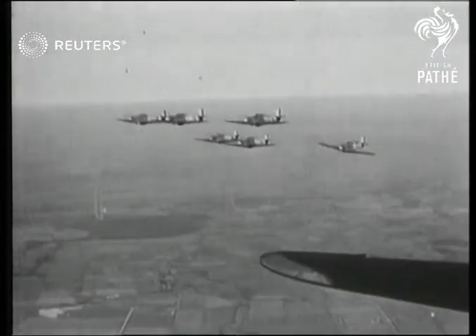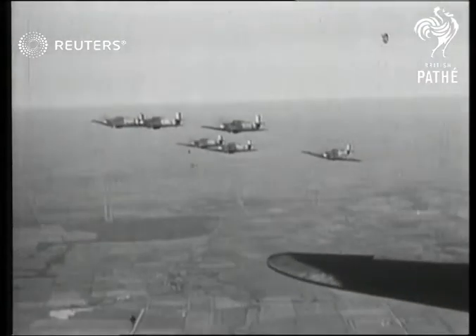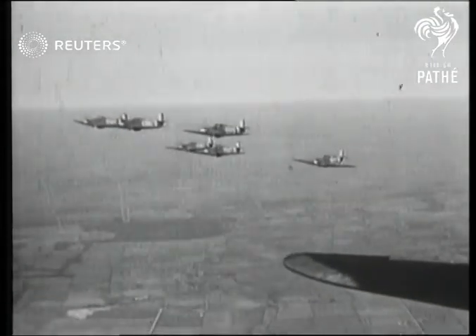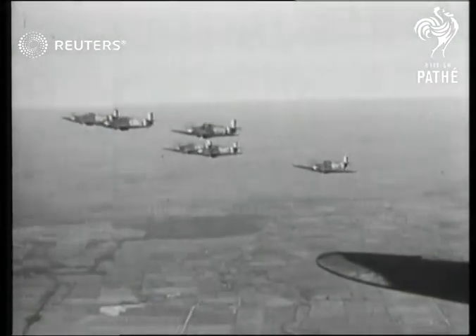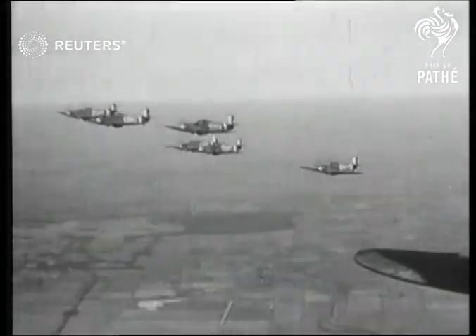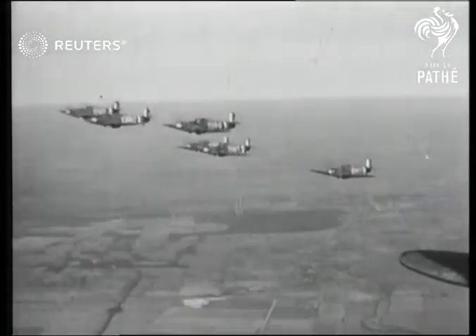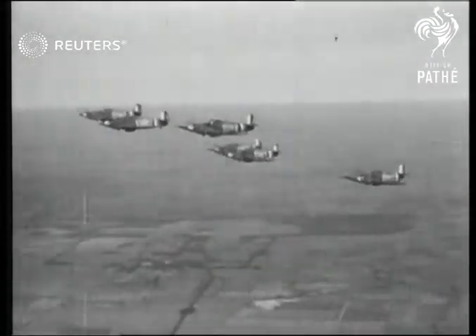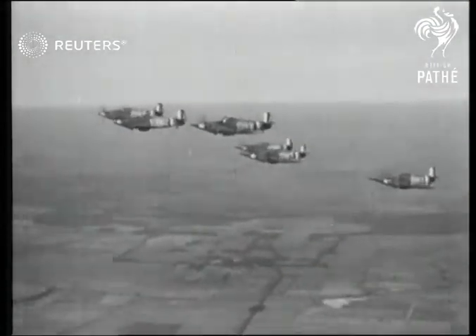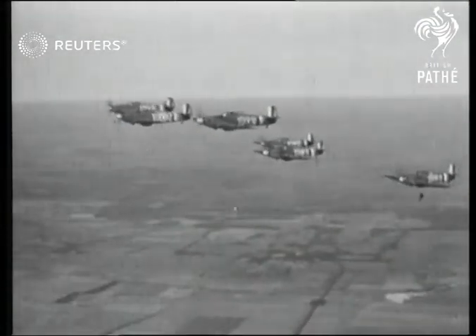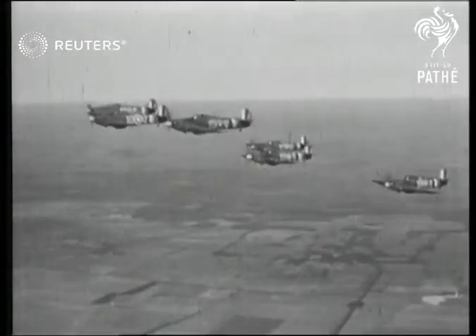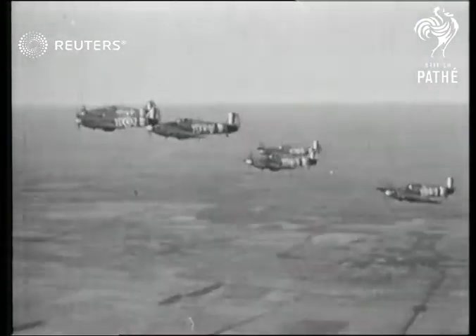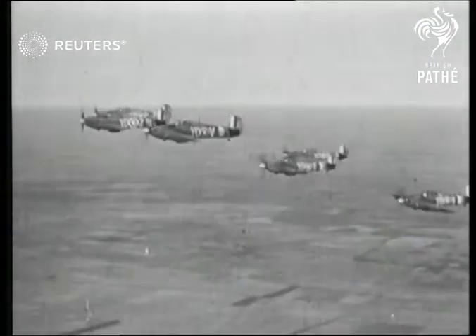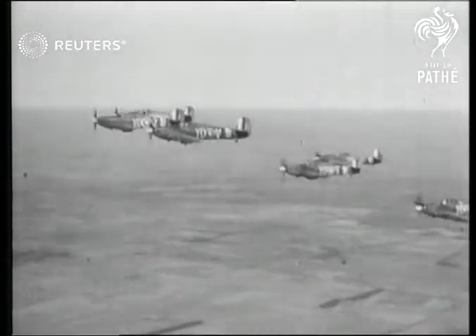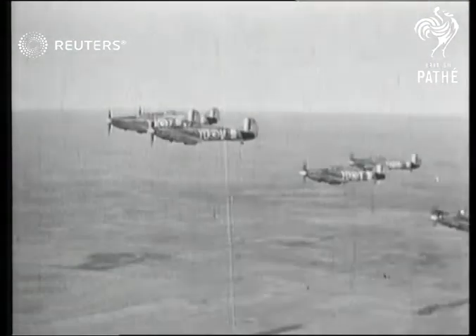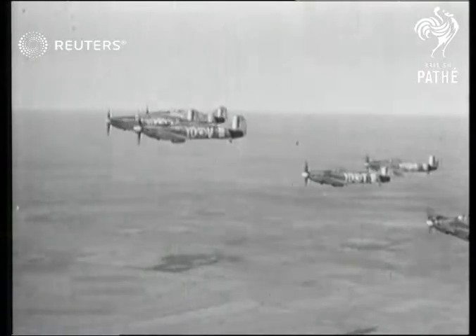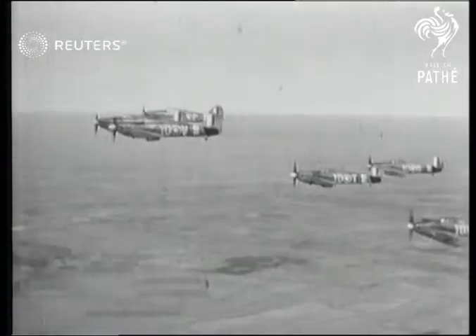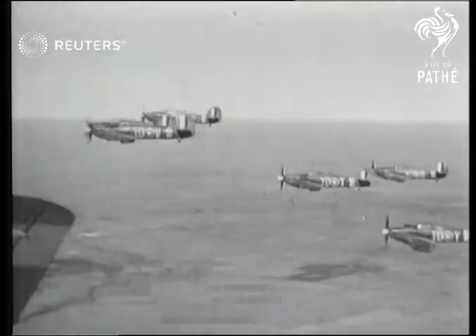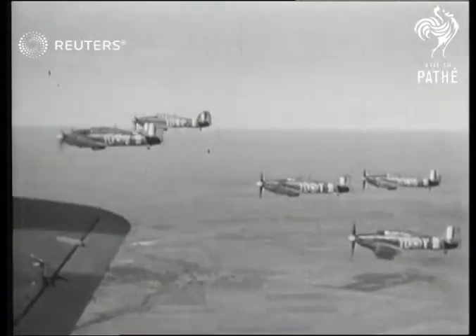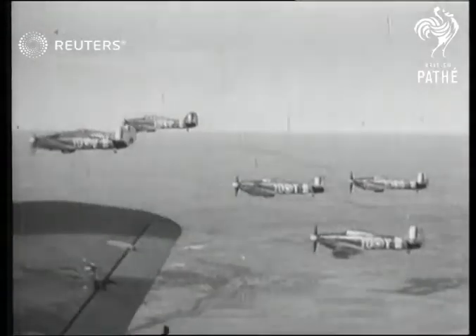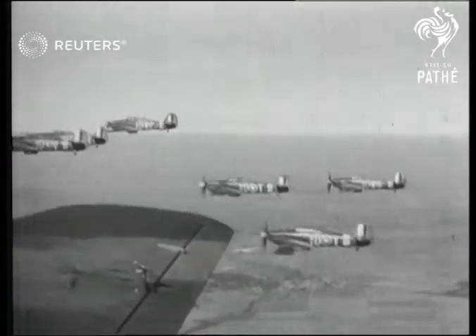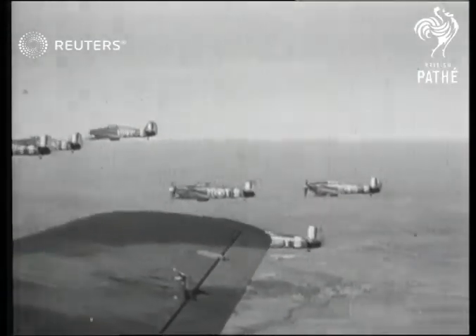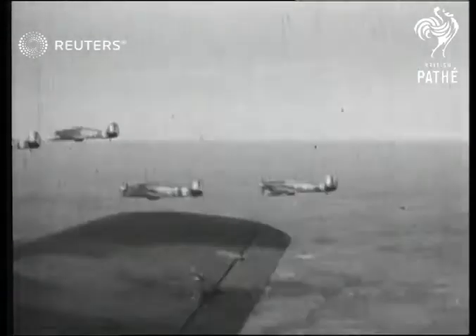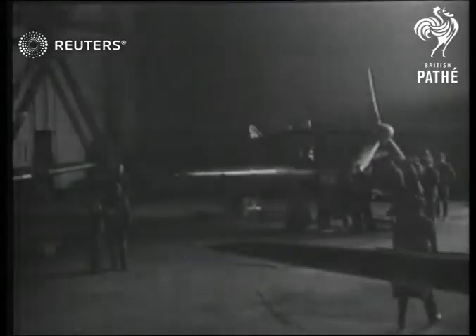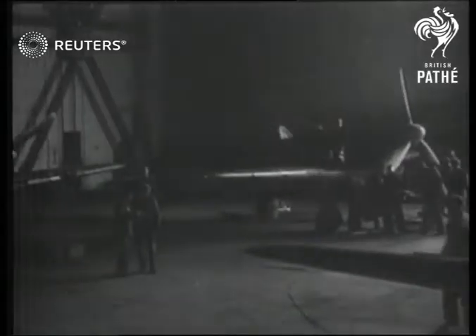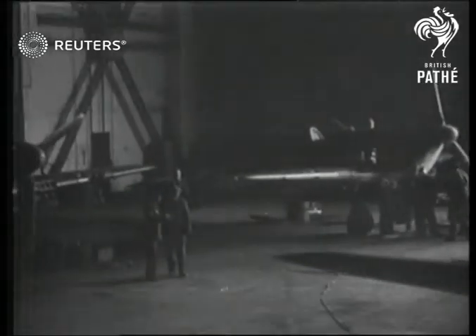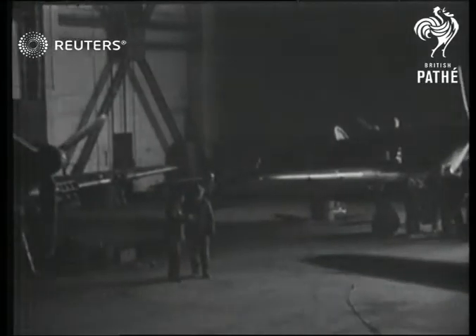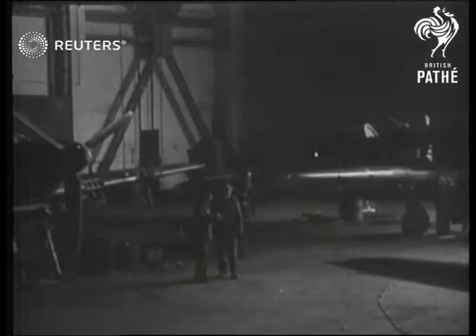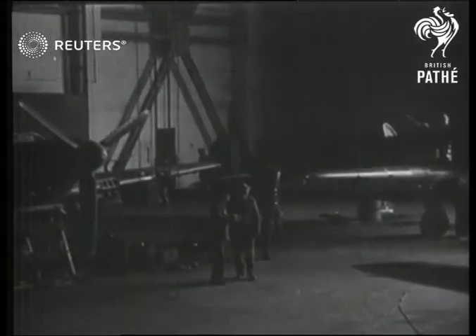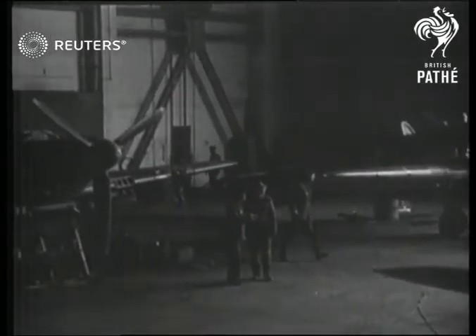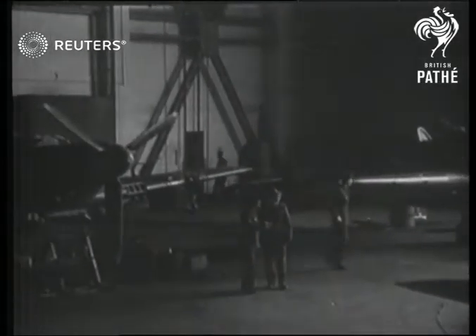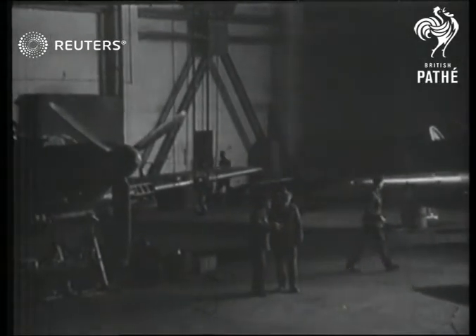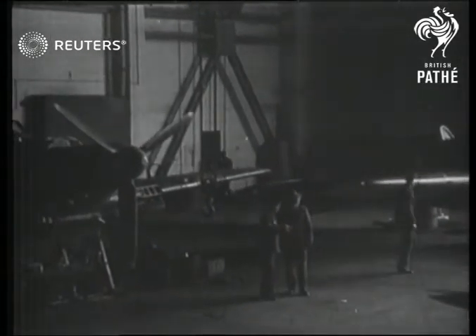Now let's hop over to another Canadian unit — a squadron of Hurricanes, one of many operating with Britain and tearing pieces out of Nazi Germany. They're completely self-contained.